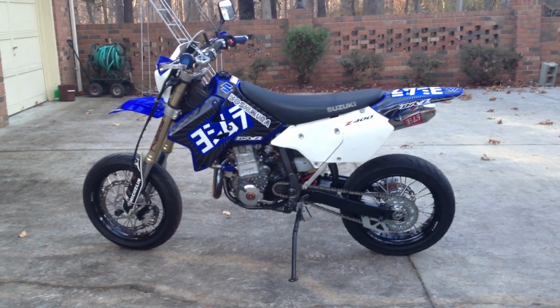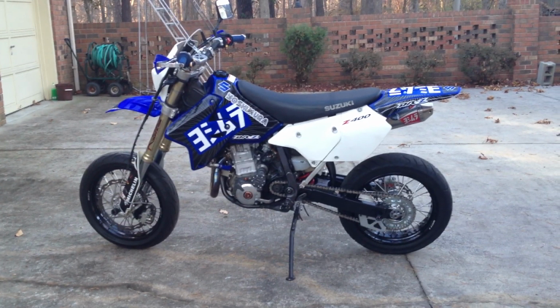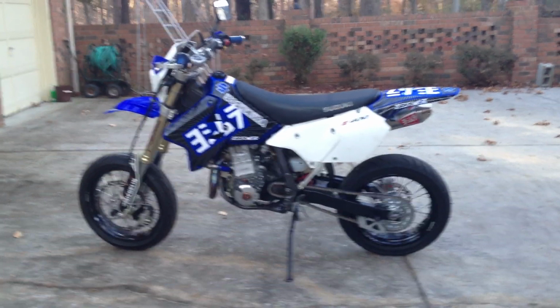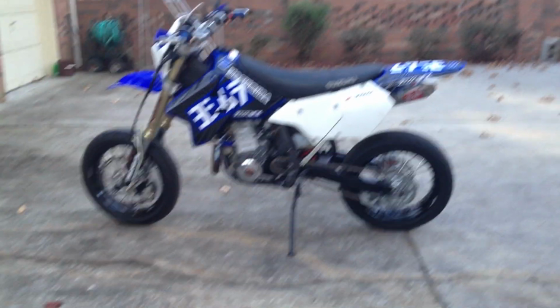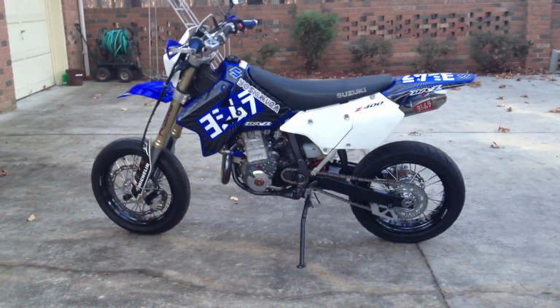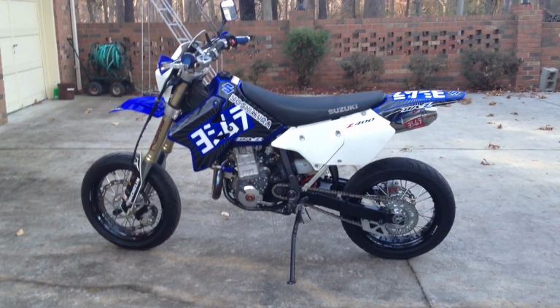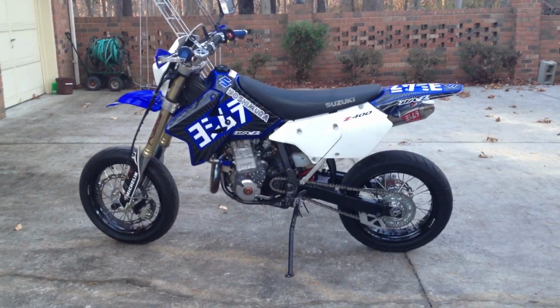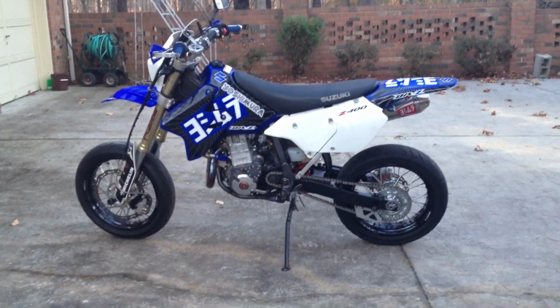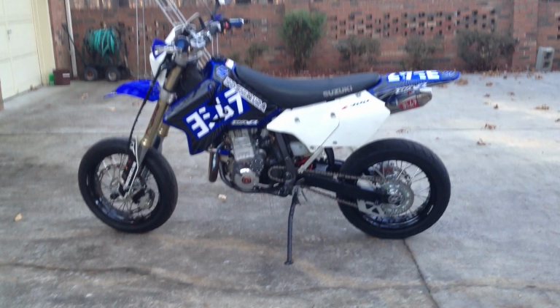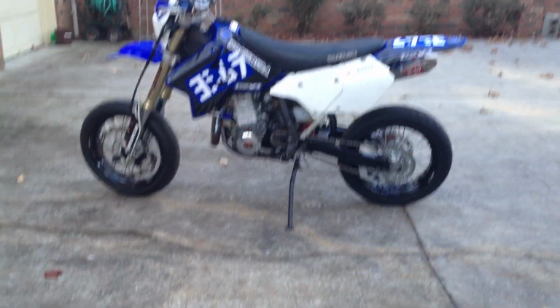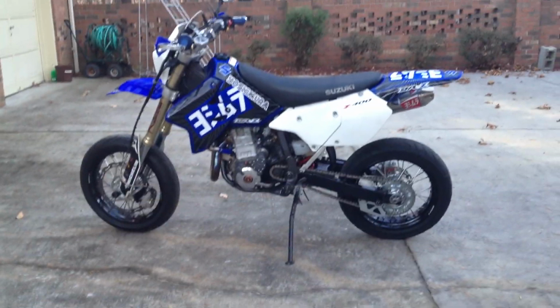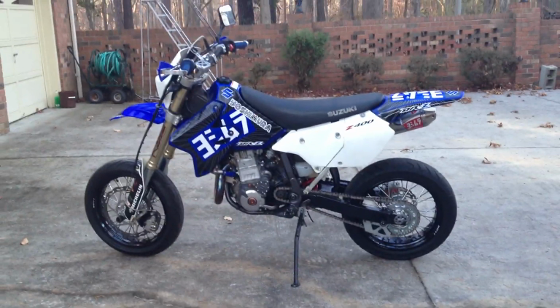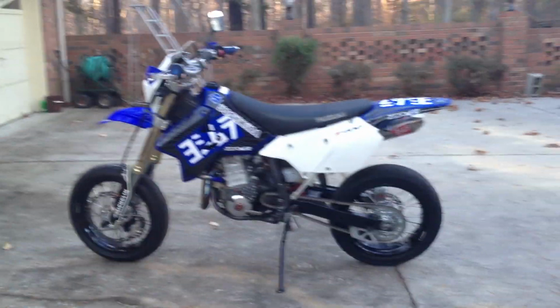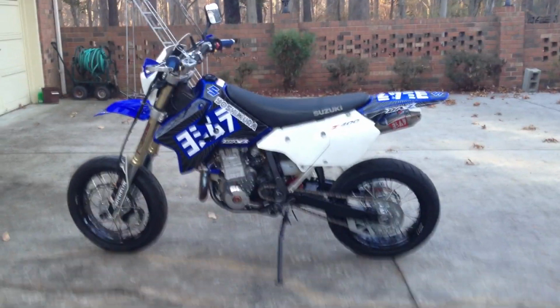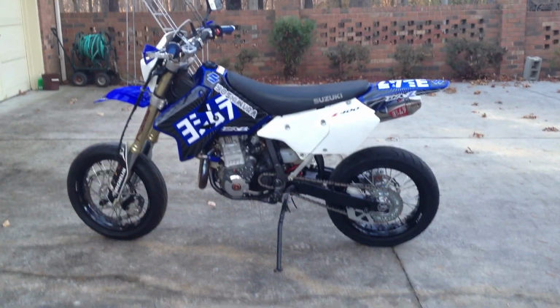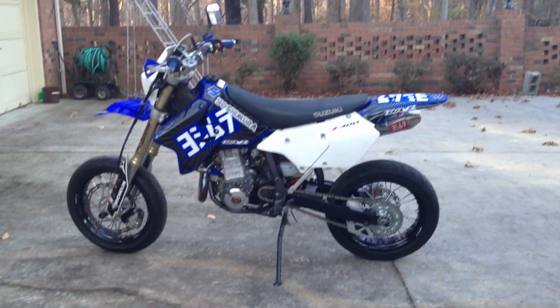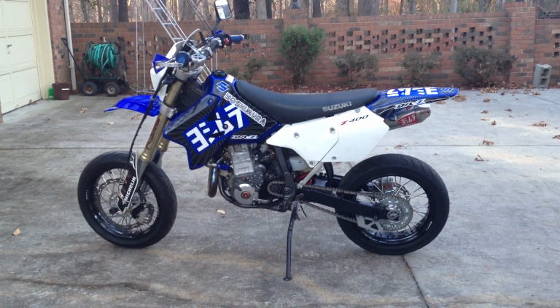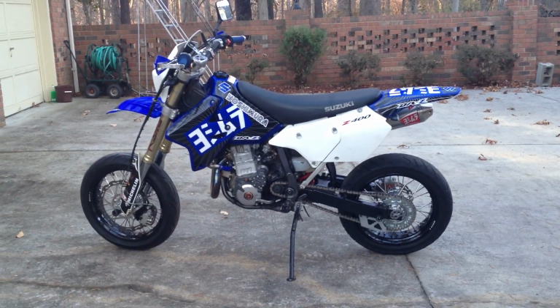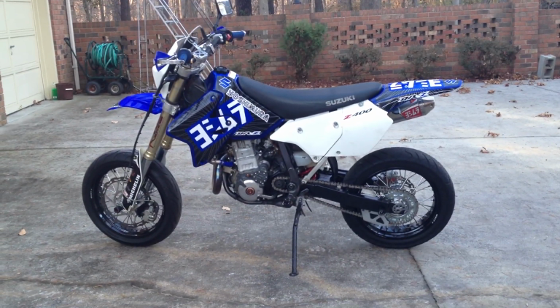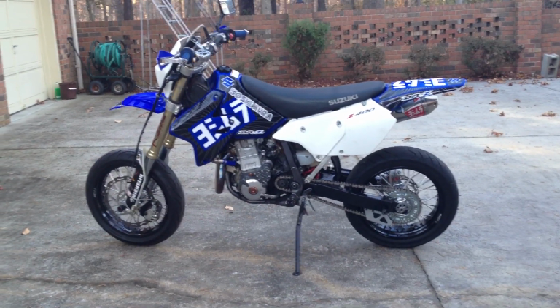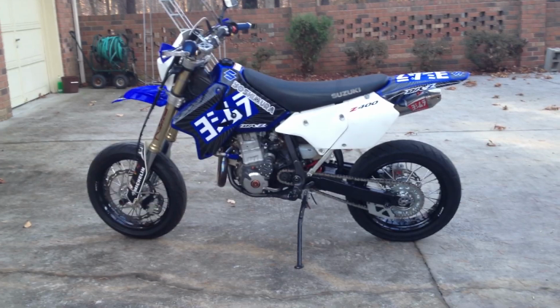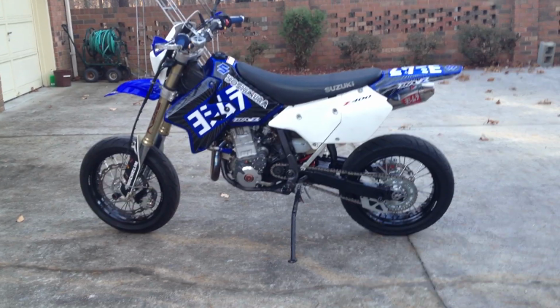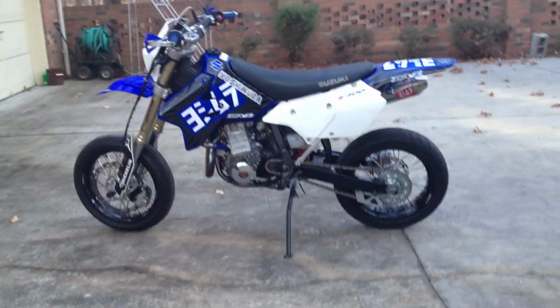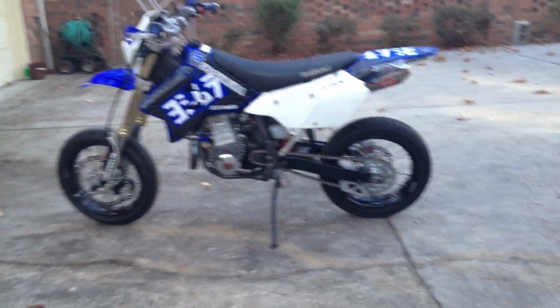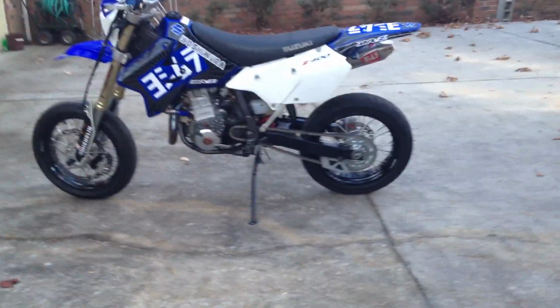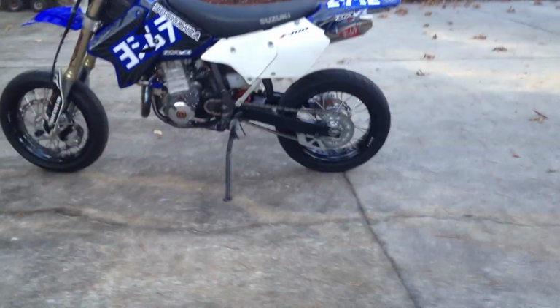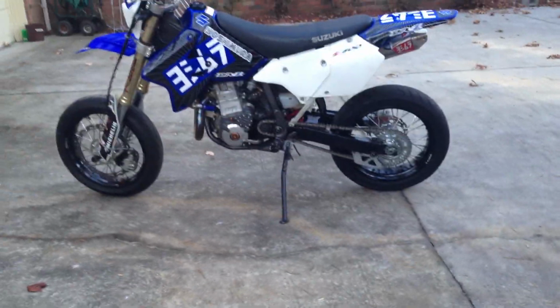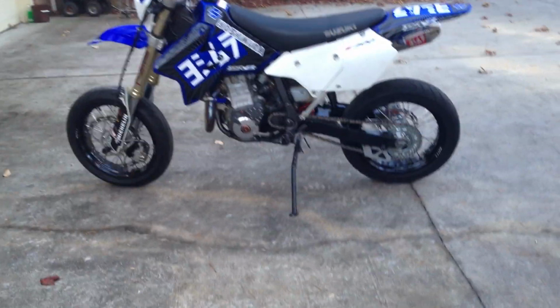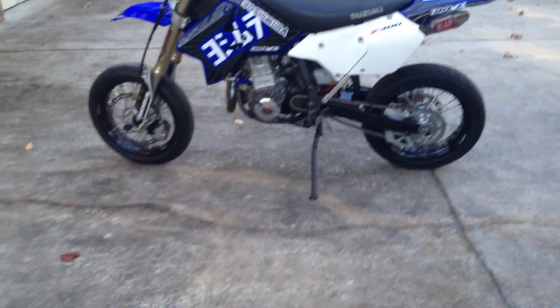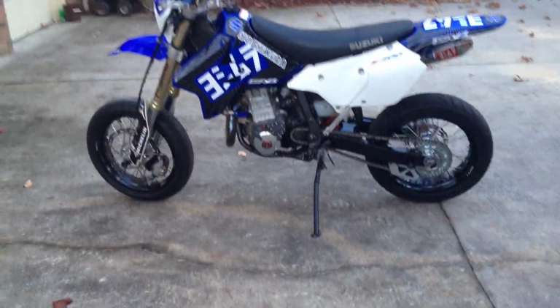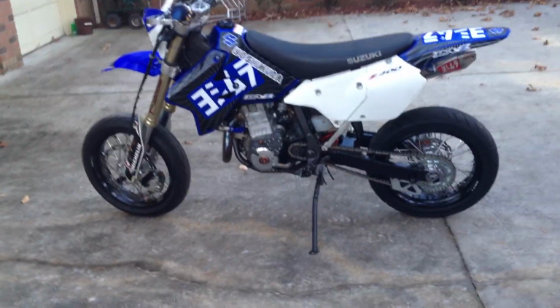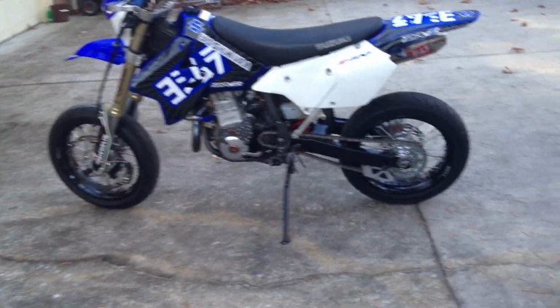Hey guys, this is my 2001 DRZ400S. It's the S model converted to an SM. It's got Warp 9 motor wheels on it right now.